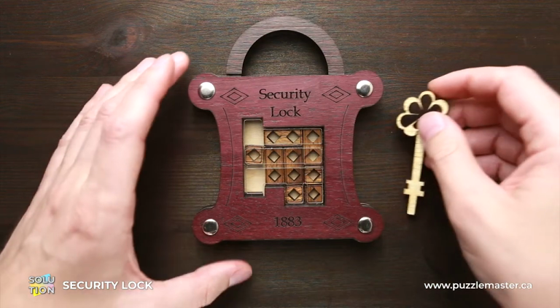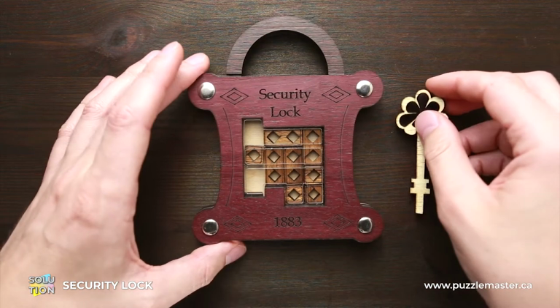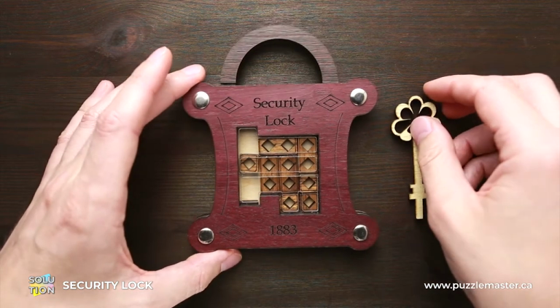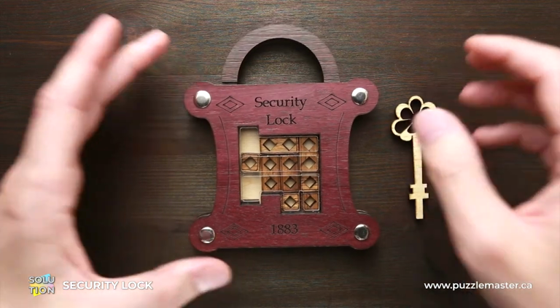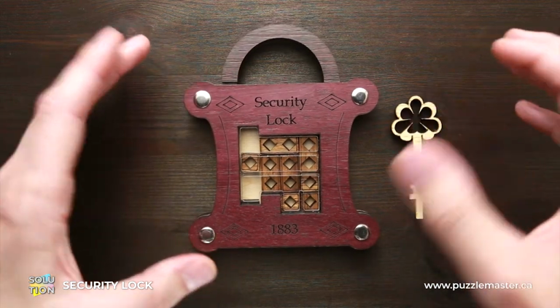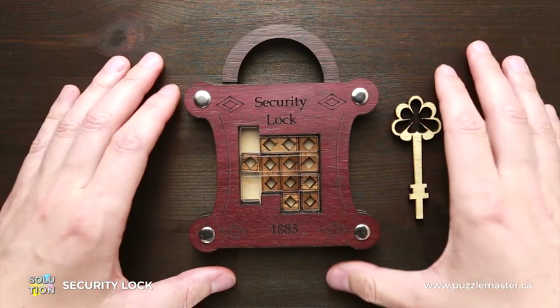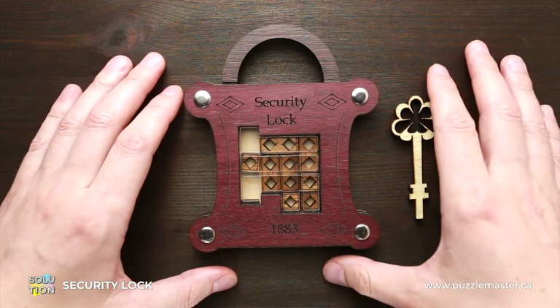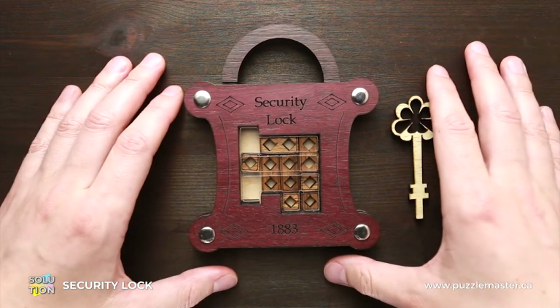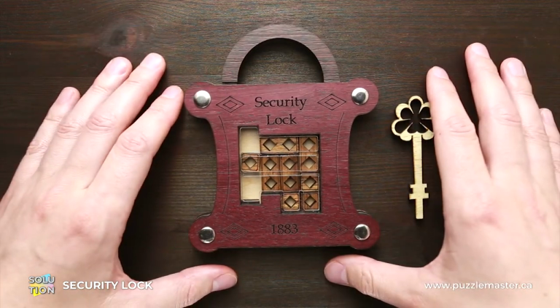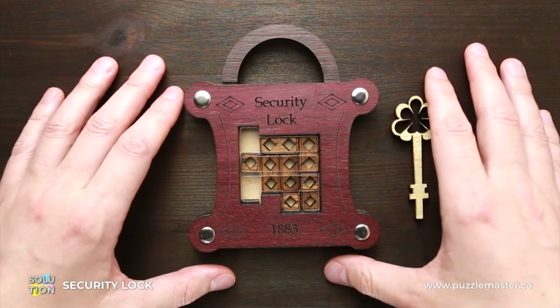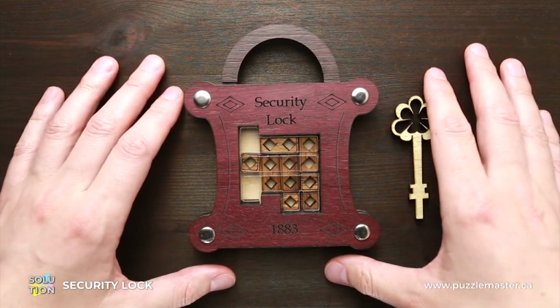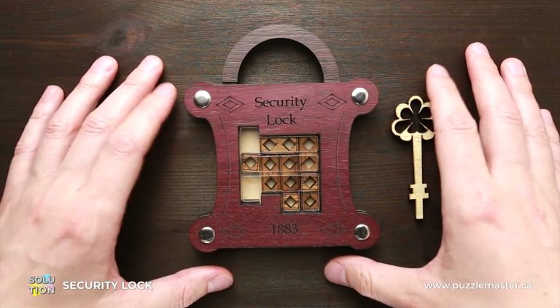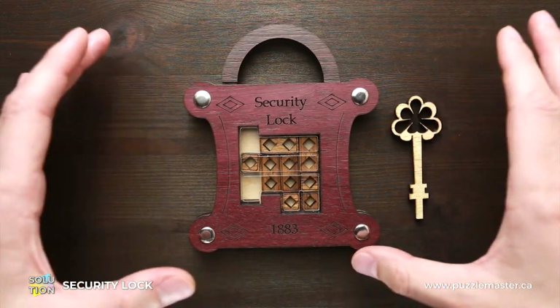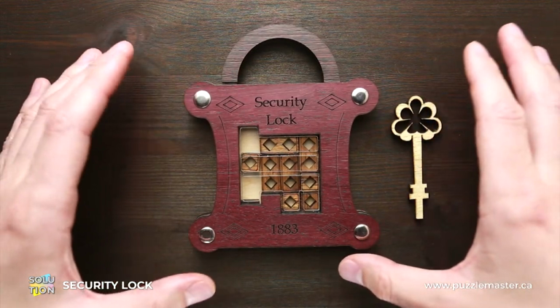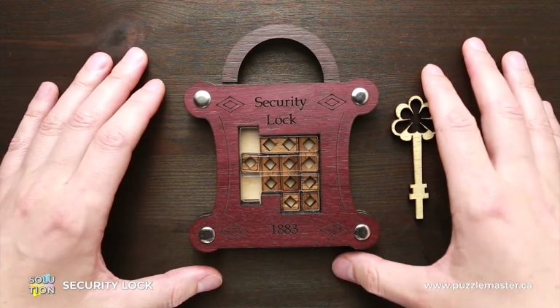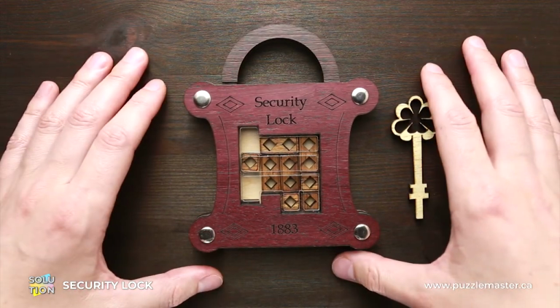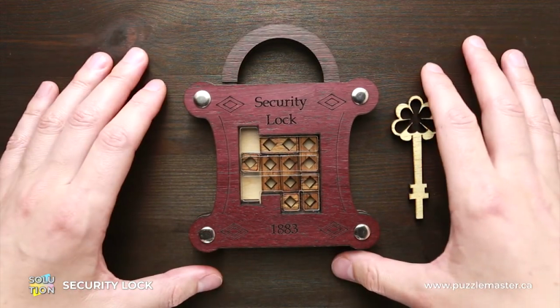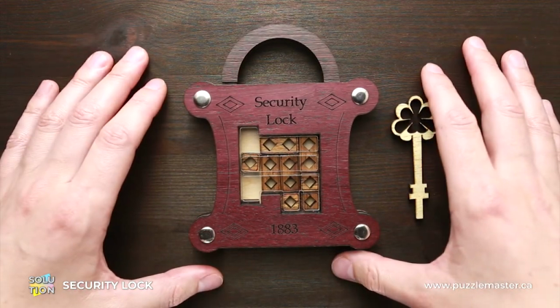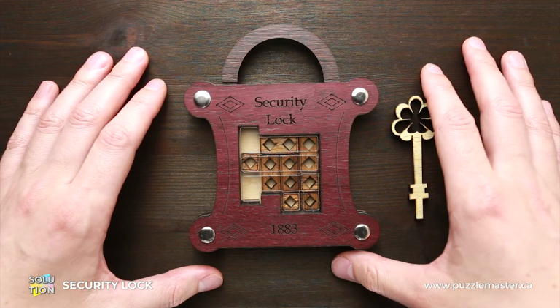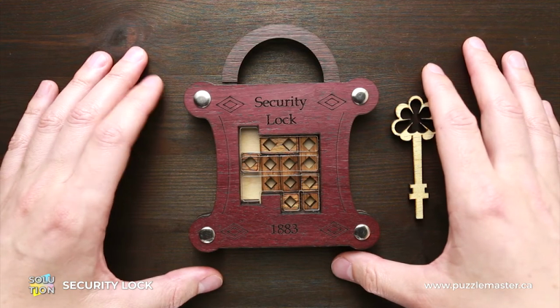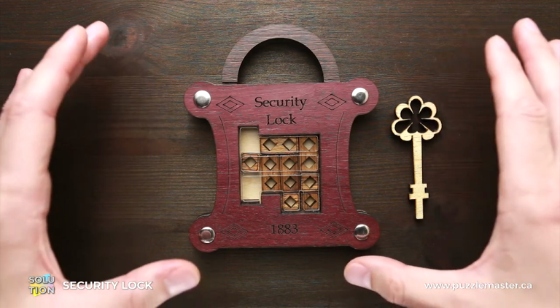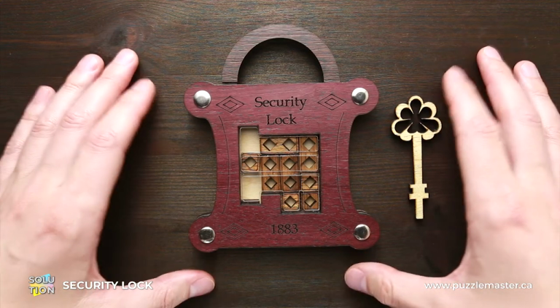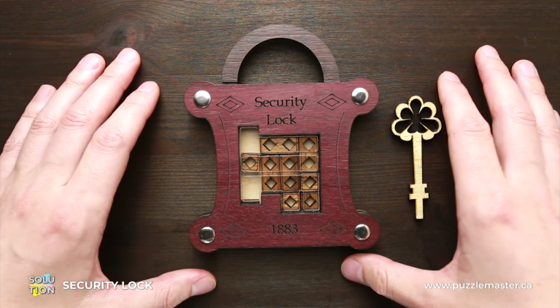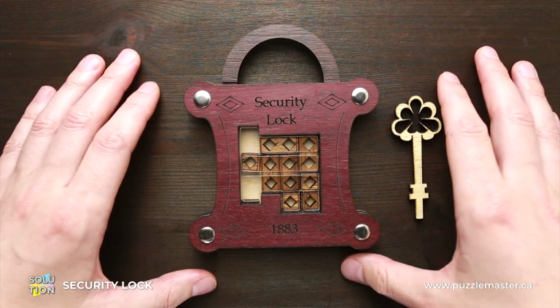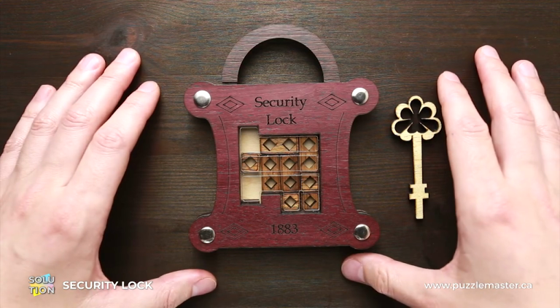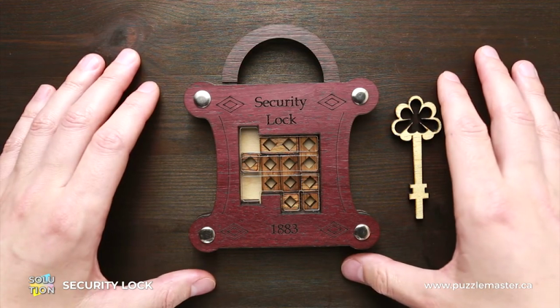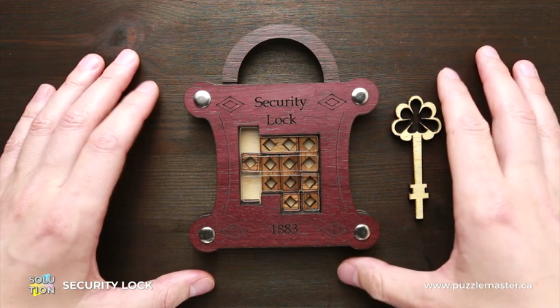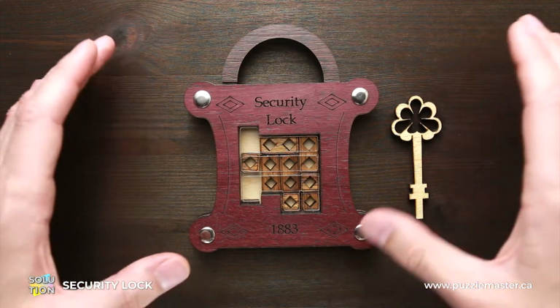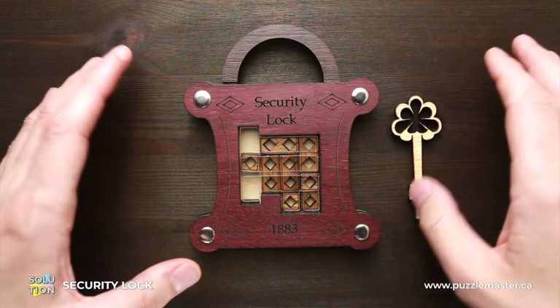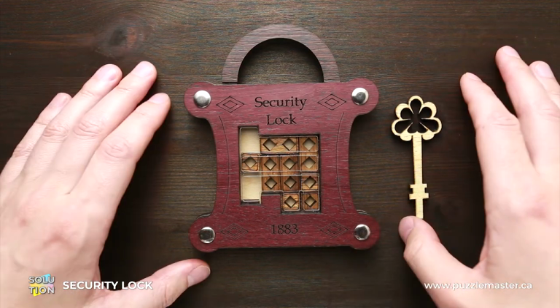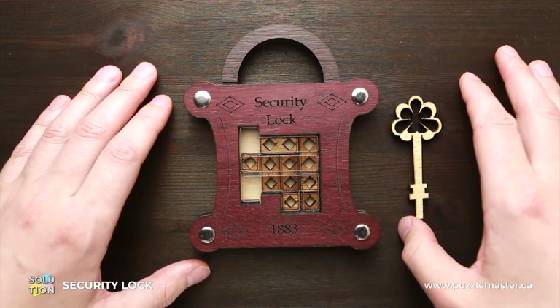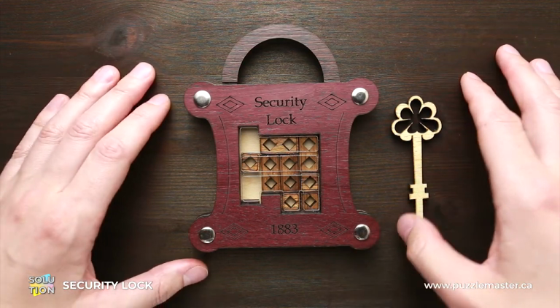If you like the security lock puzzle and you want to buy it, go to puzzlemaster.ca. And now I will show you how to solve this puzzle.